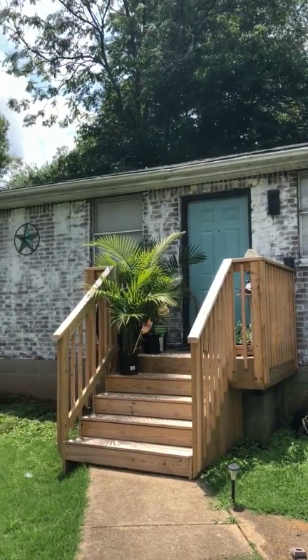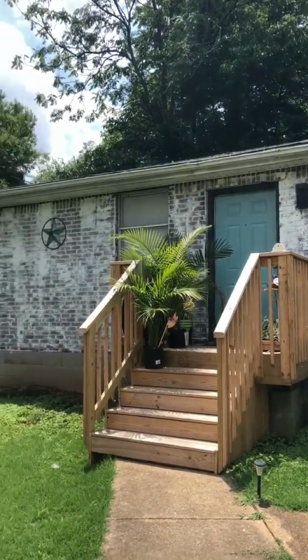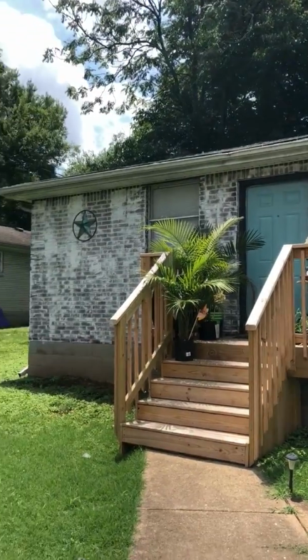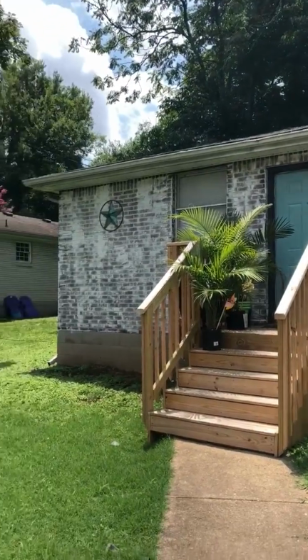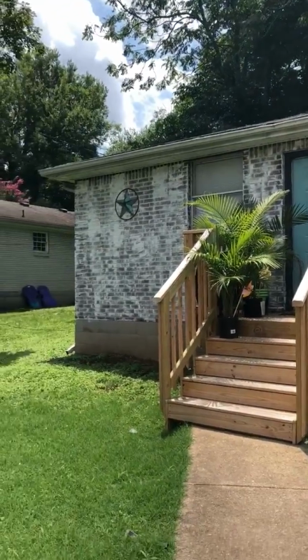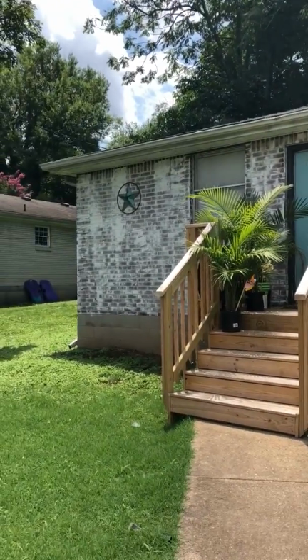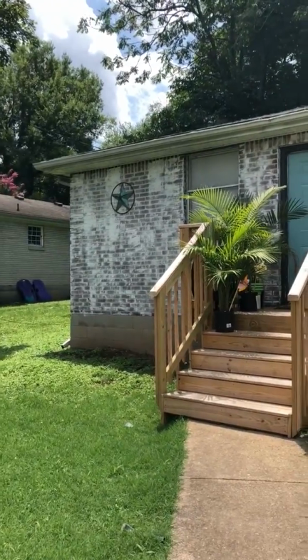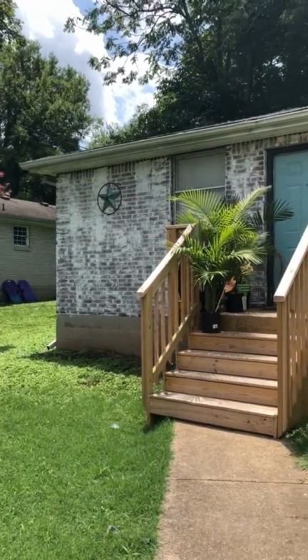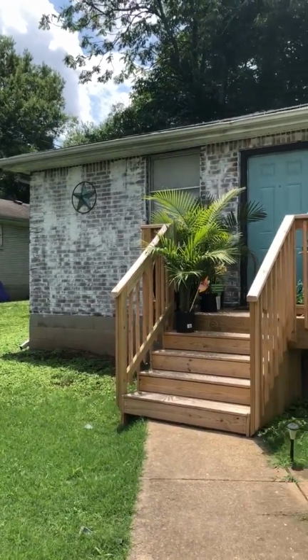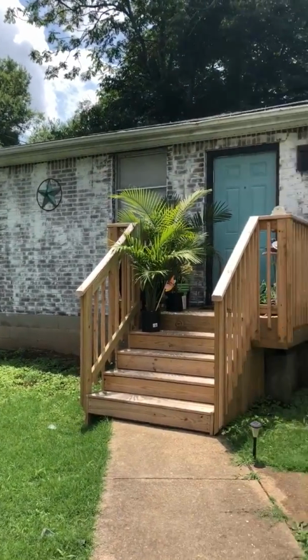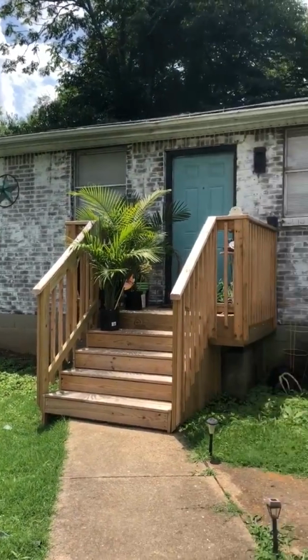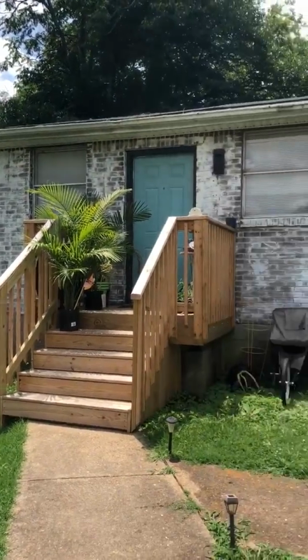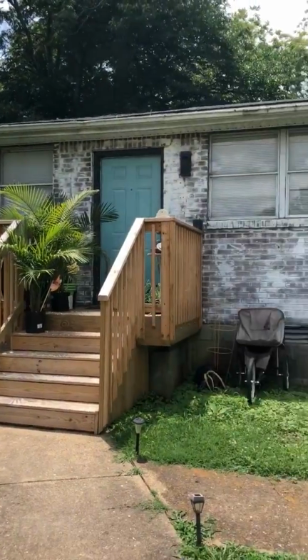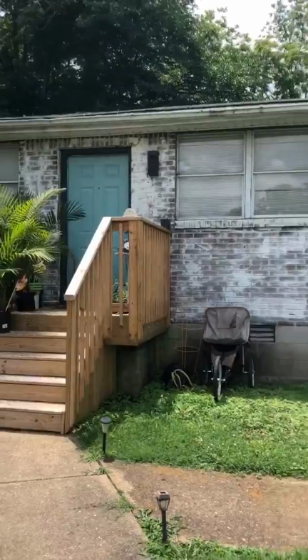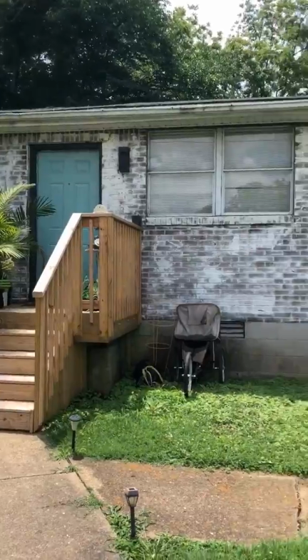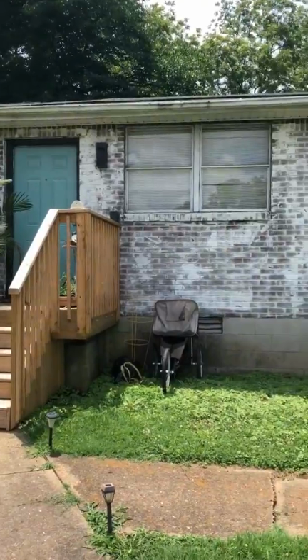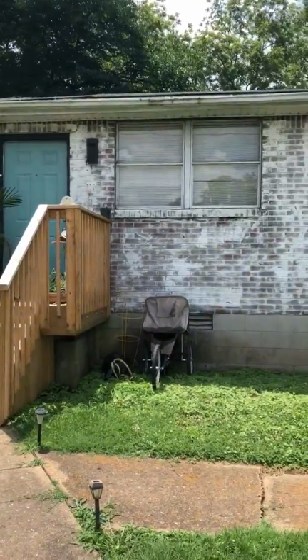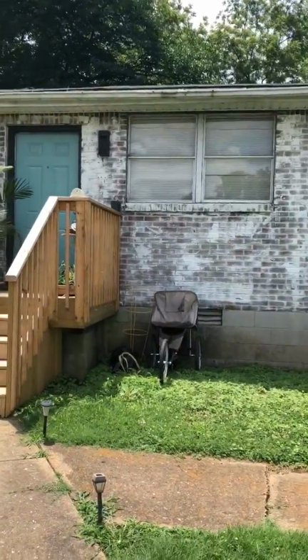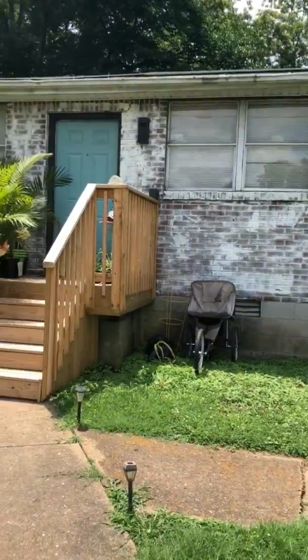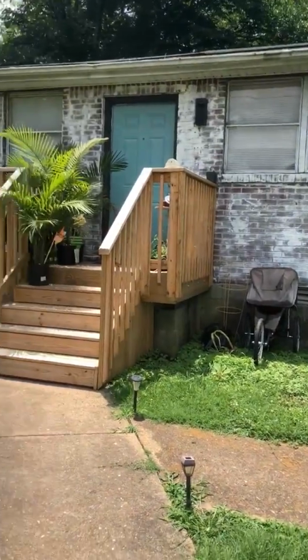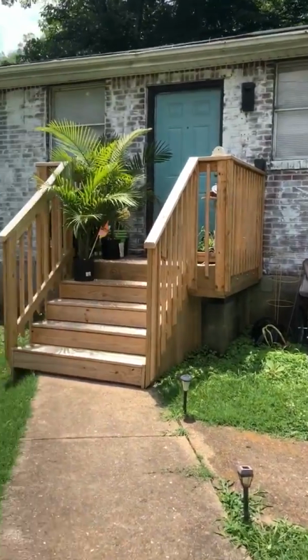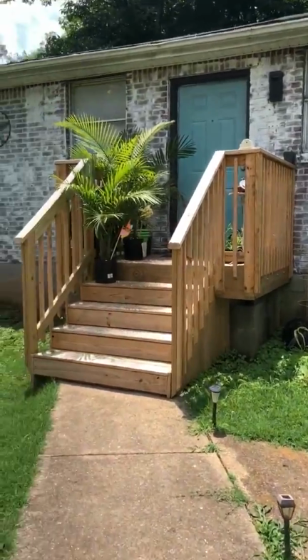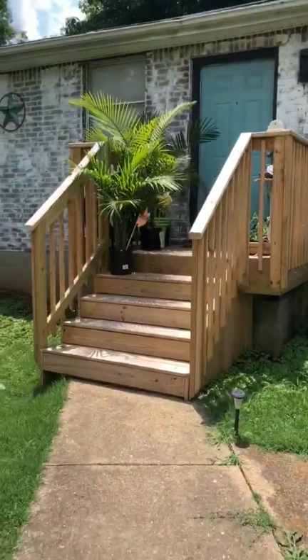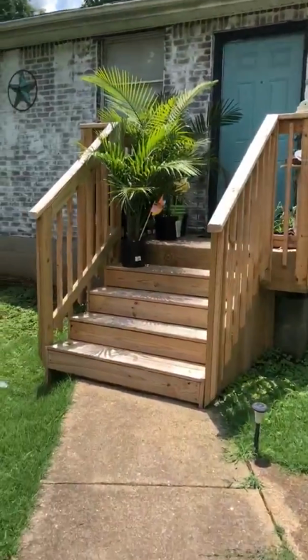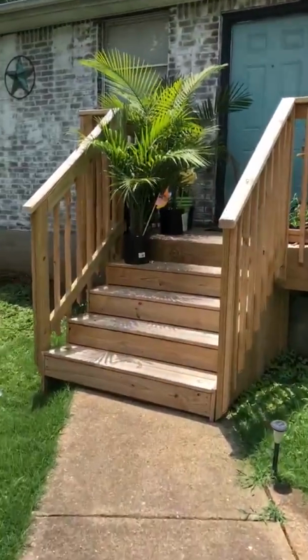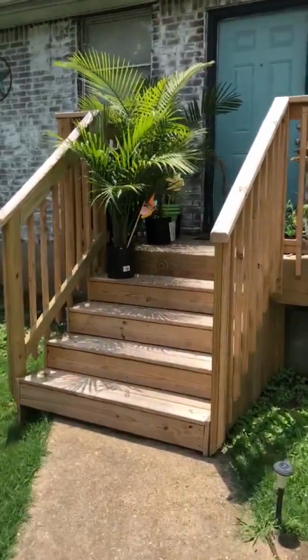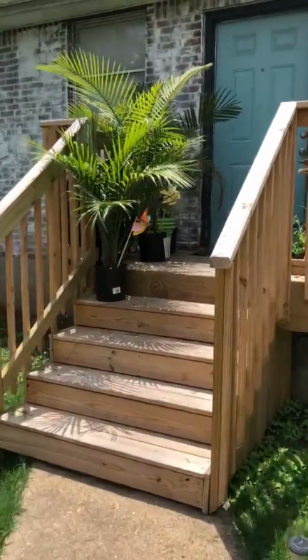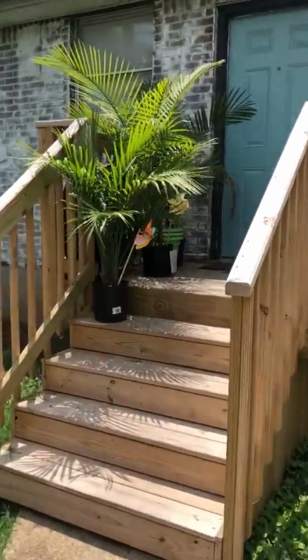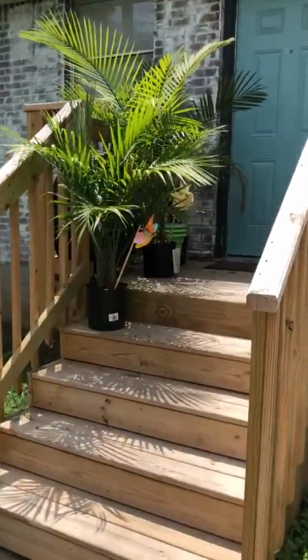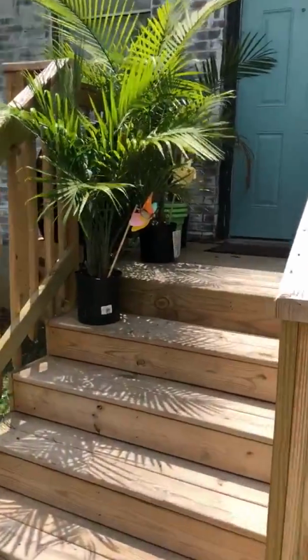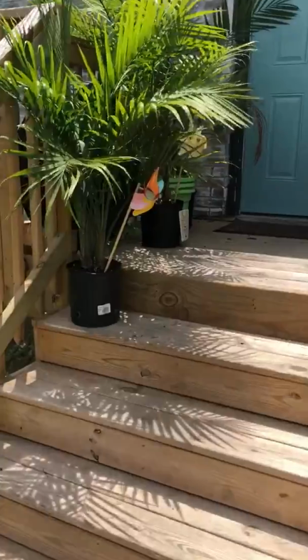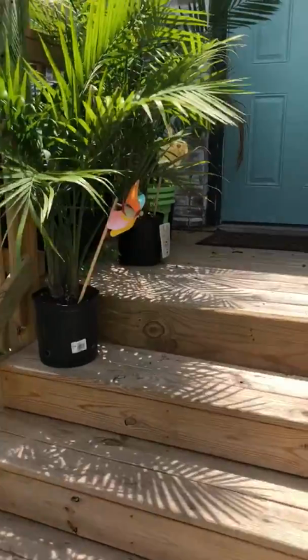Hi guys, this is 2115 White Avenue. Let's do a little quick tour.